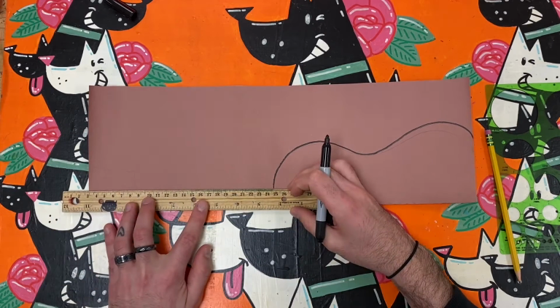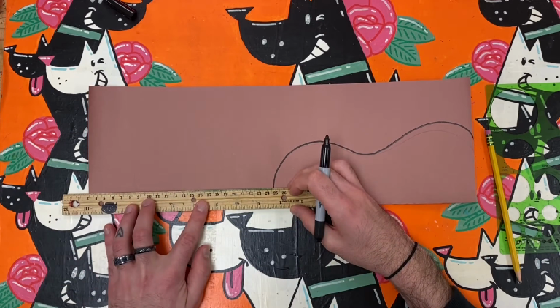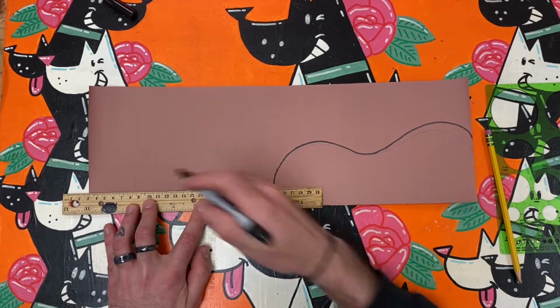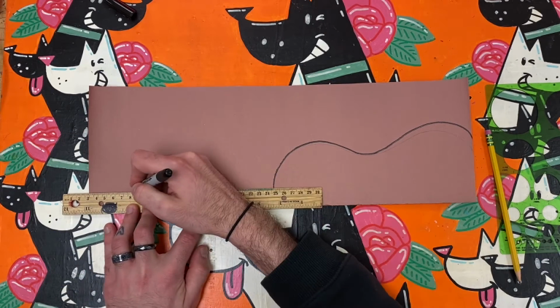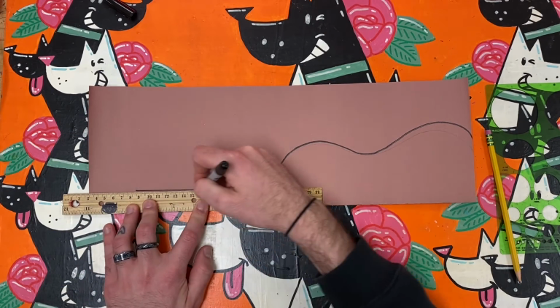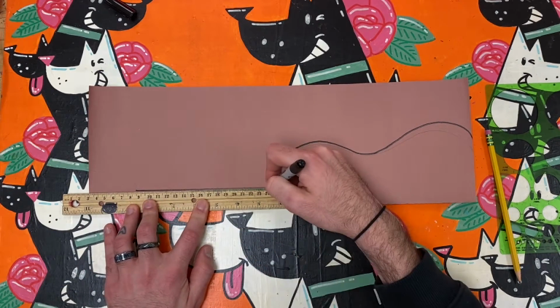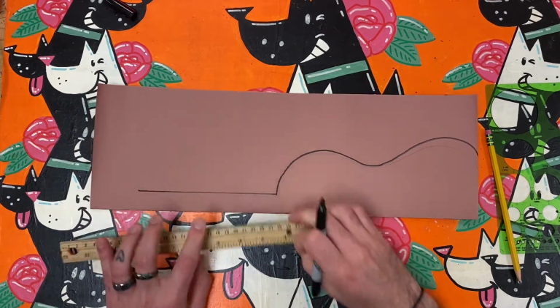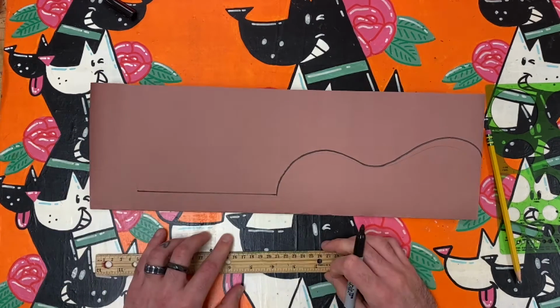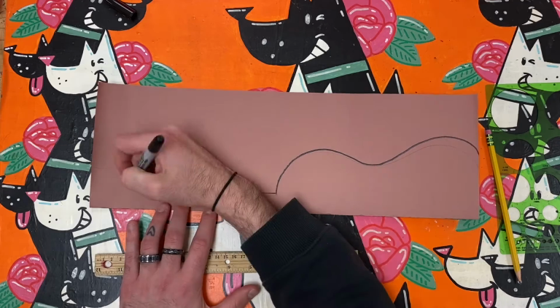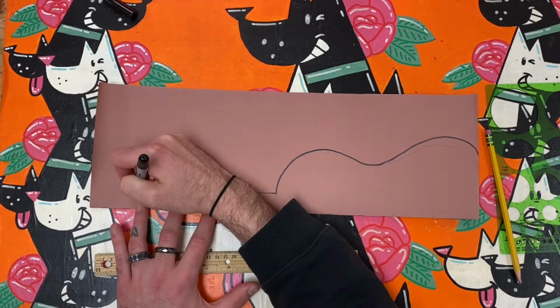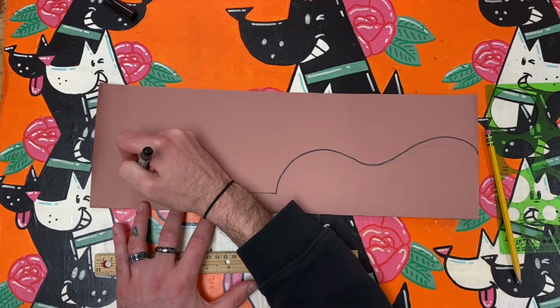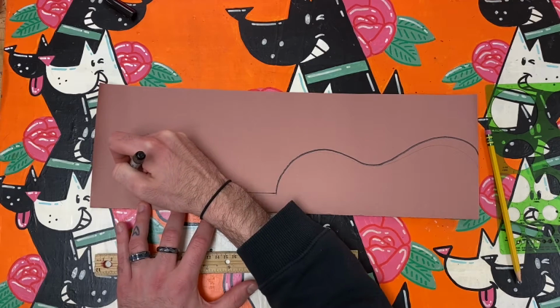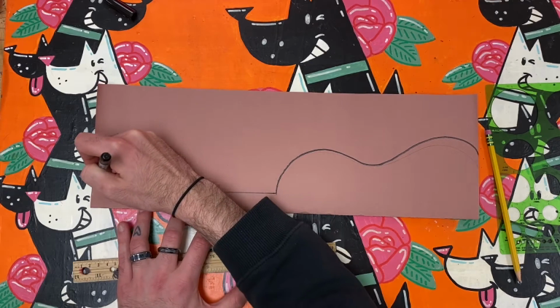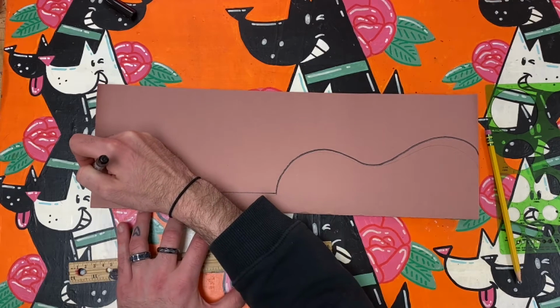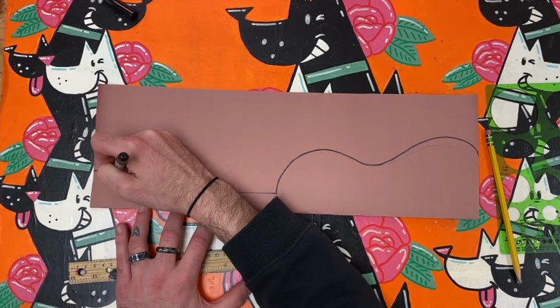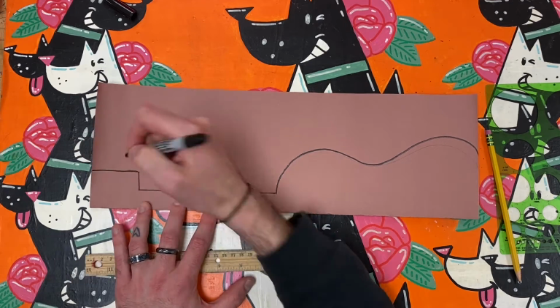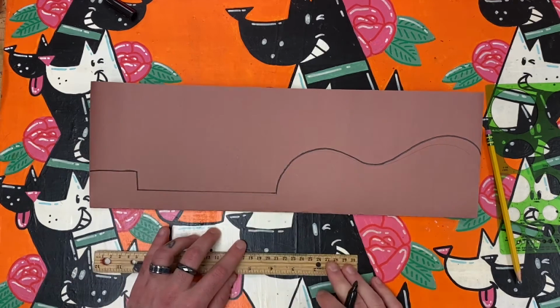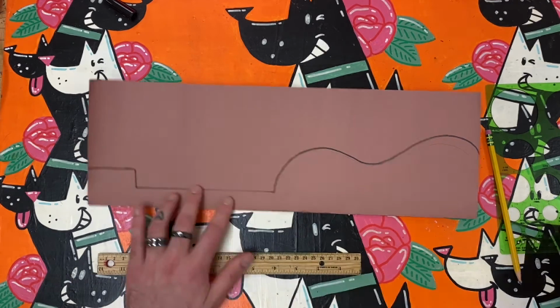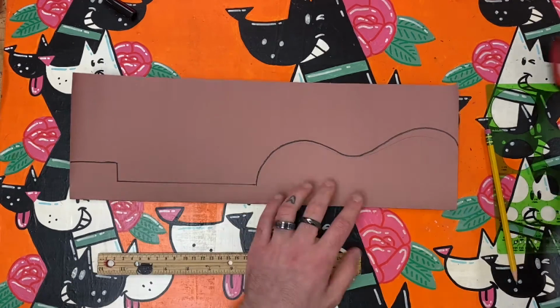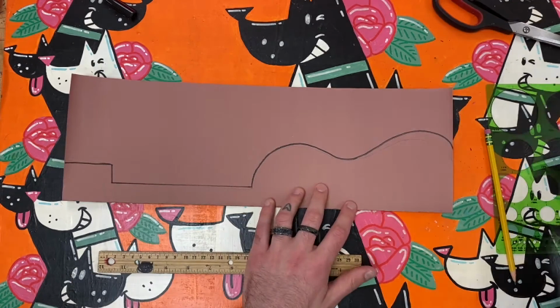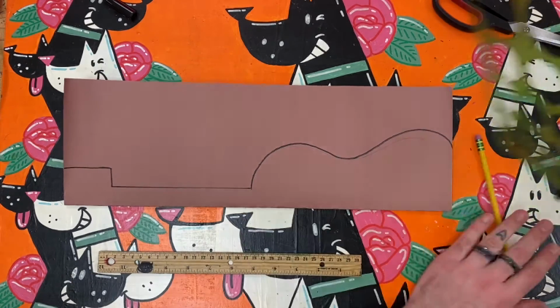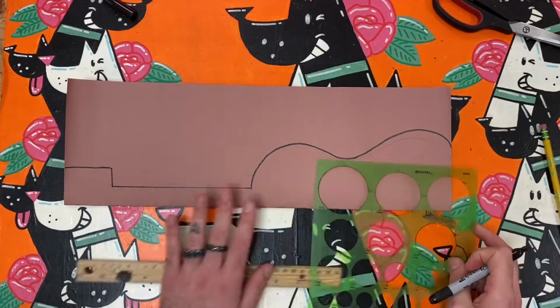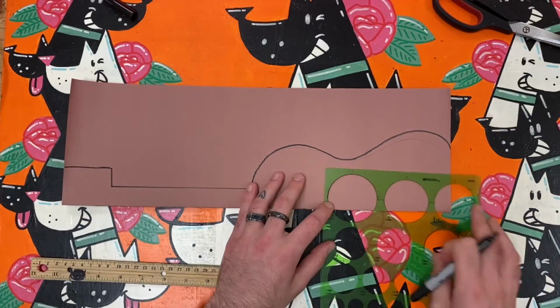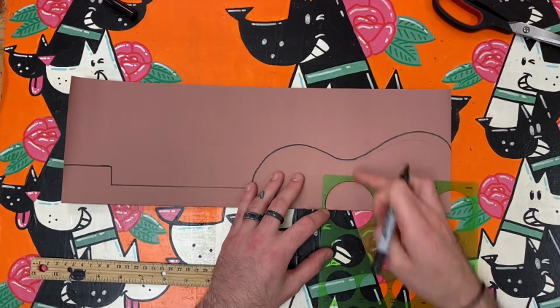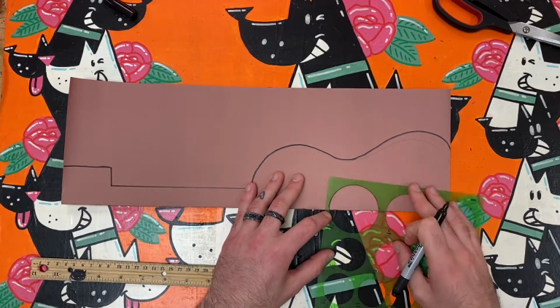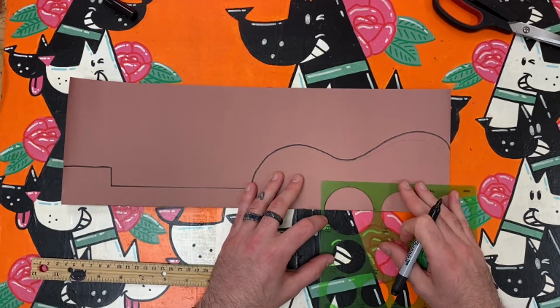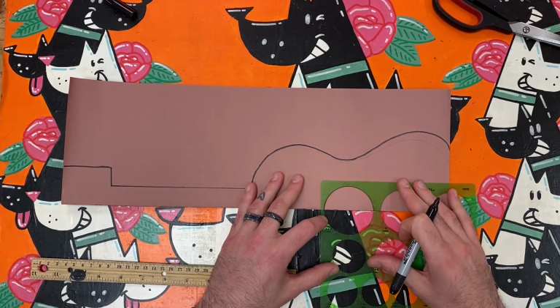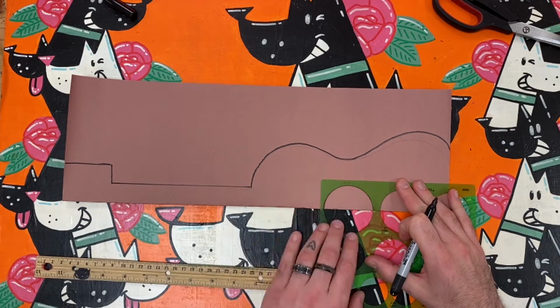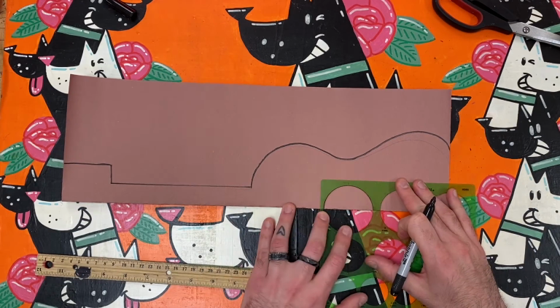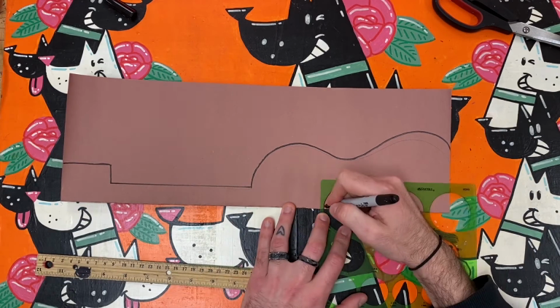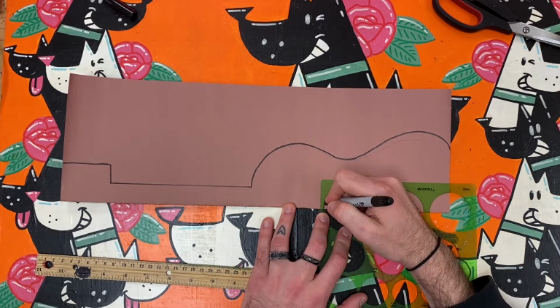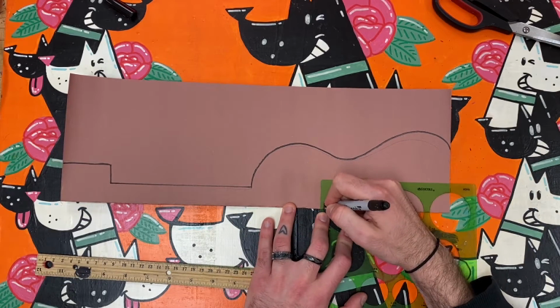I then draw a straight line from the center towards the opposite end about an inch above the crease. I also draw a bent line in the shape of a square connecting to the straight line to make the ukulele's head.